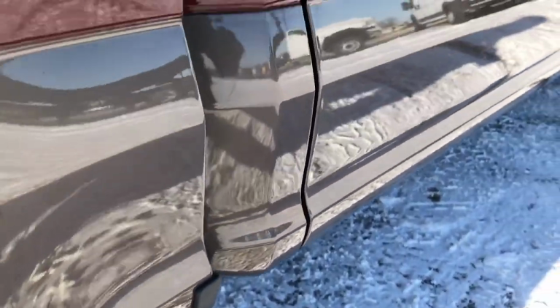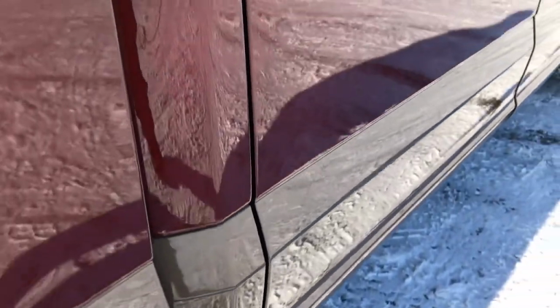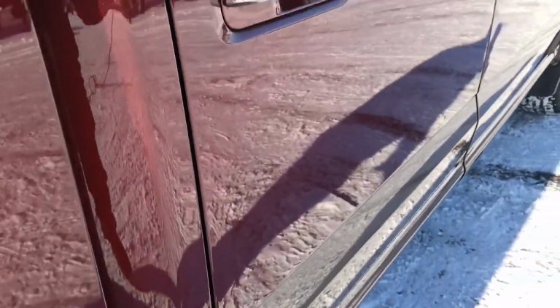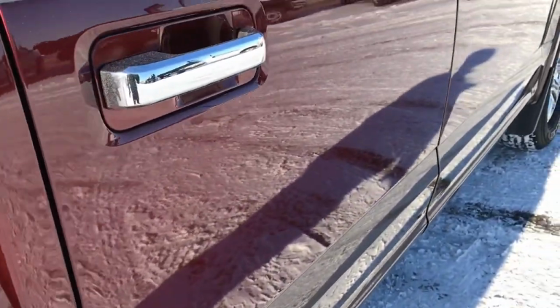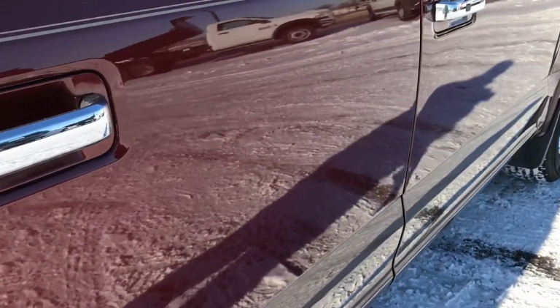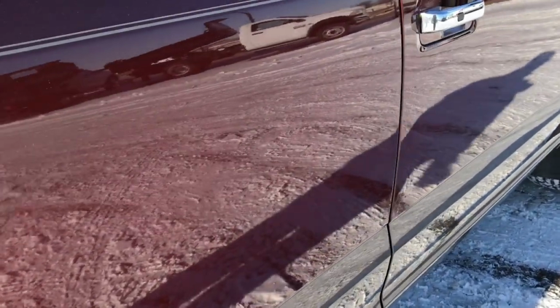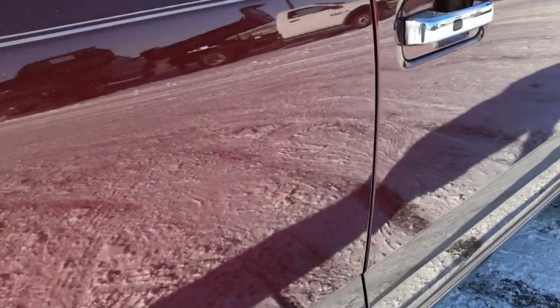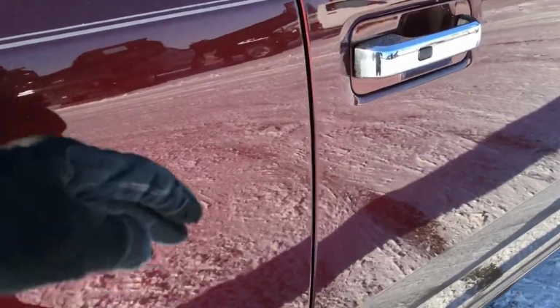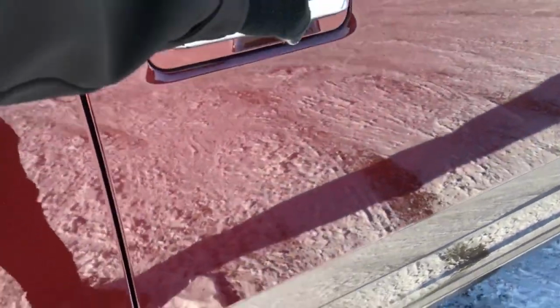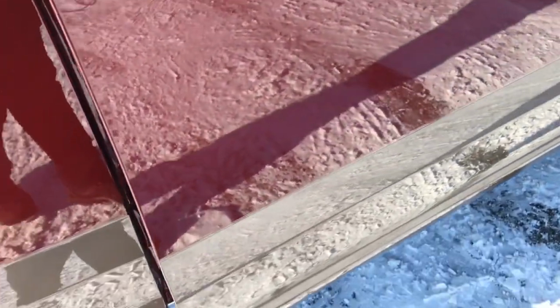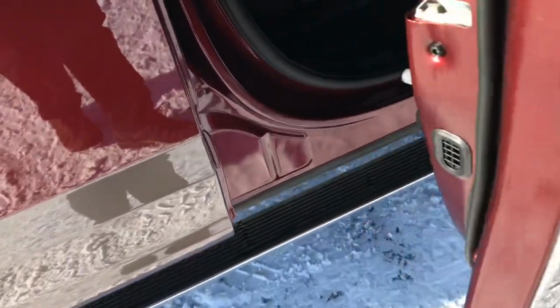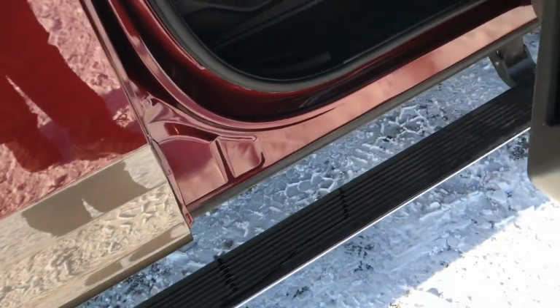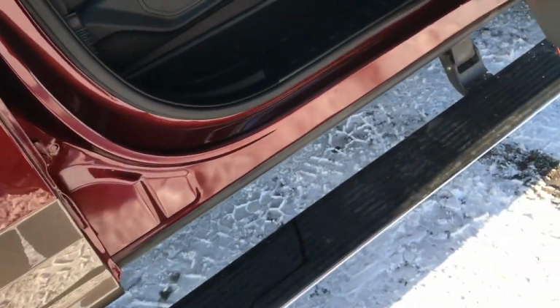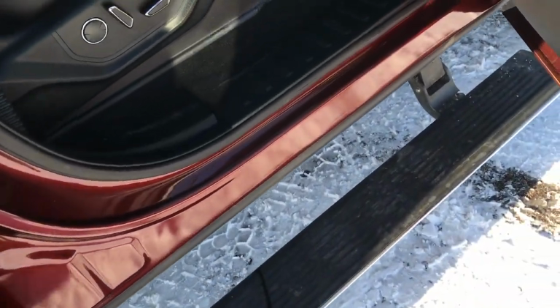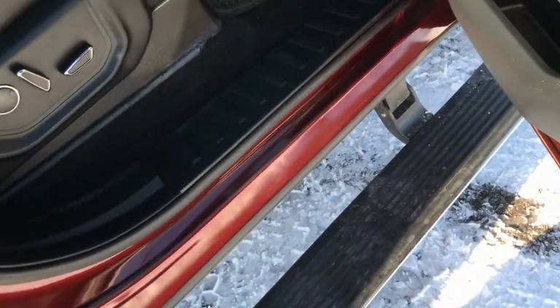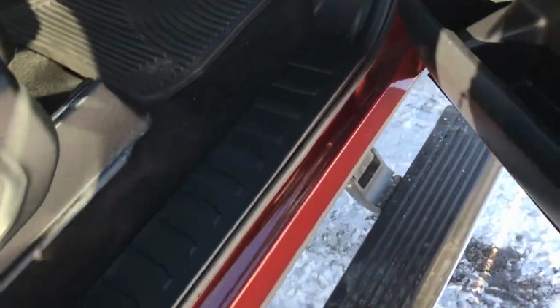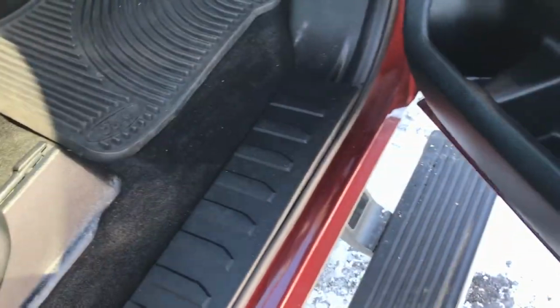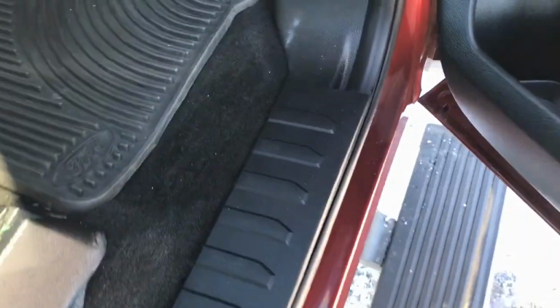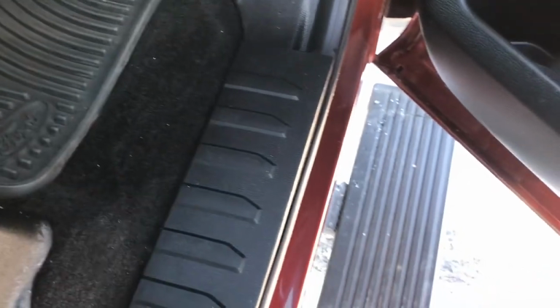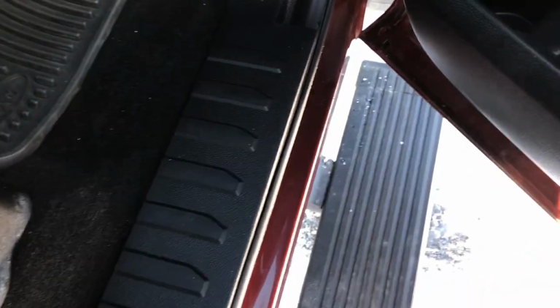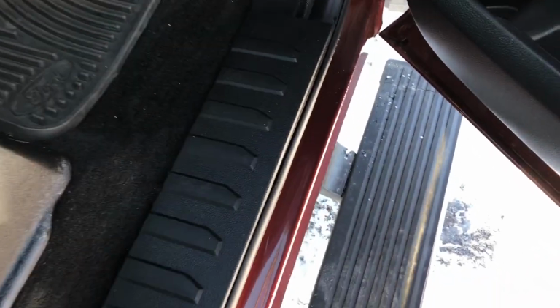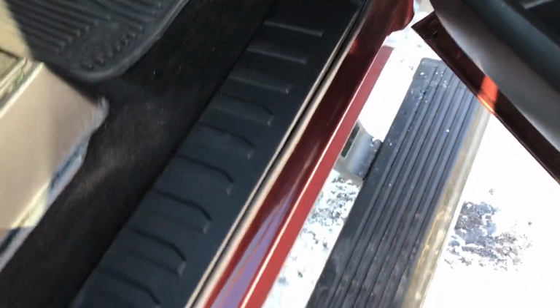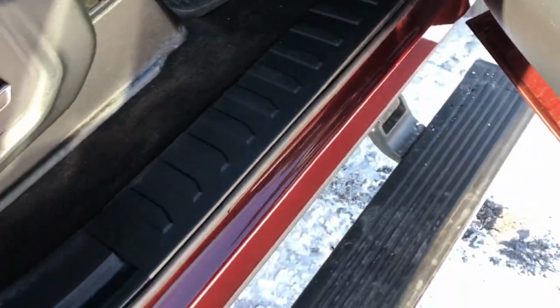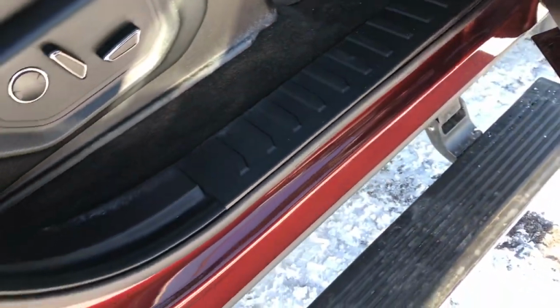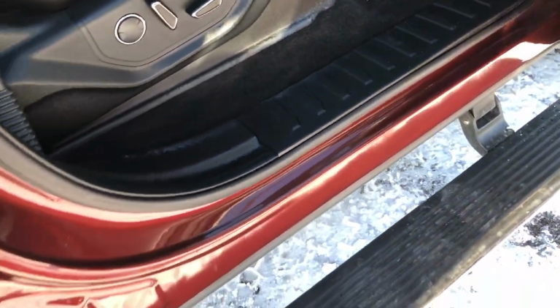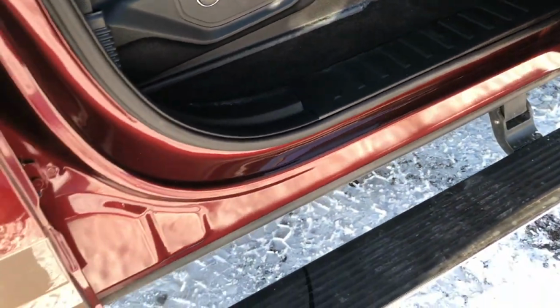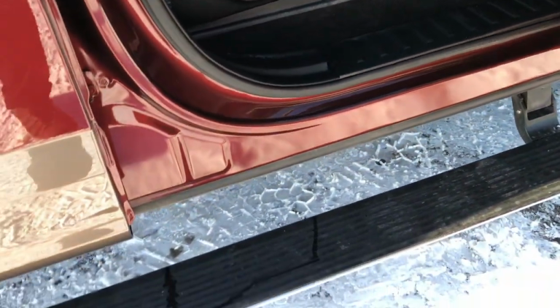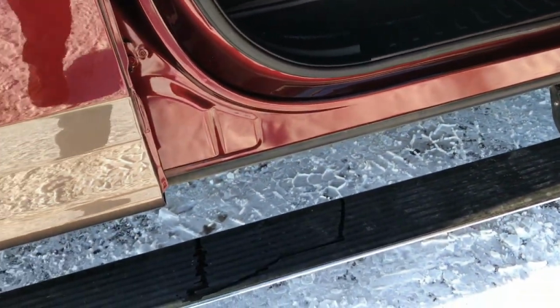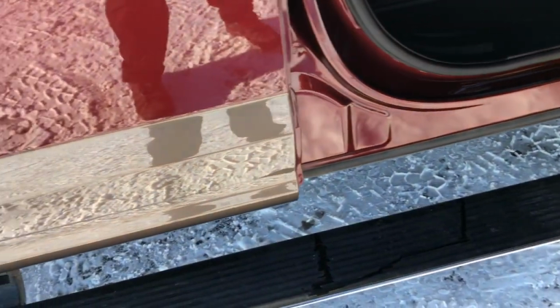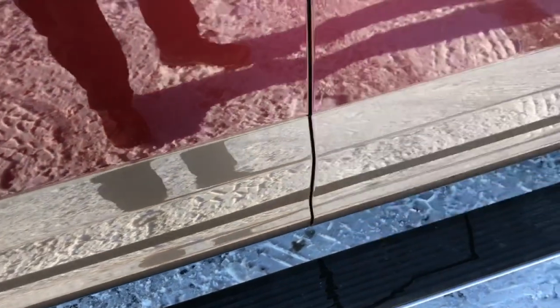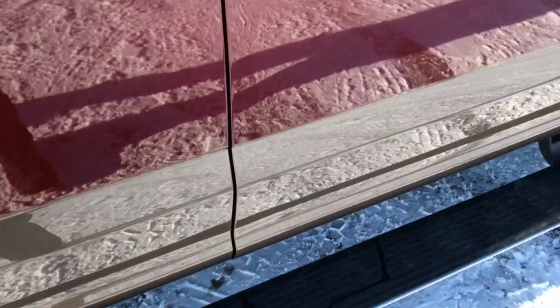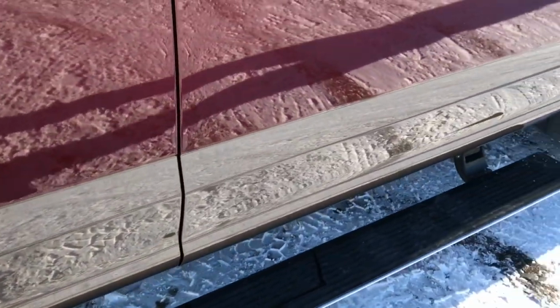You can see one single dent or ding down this side. This one does have the power fold down step bars, which is a really cool feature, and then they power fold up as well.